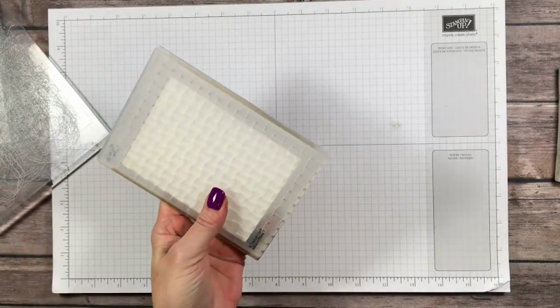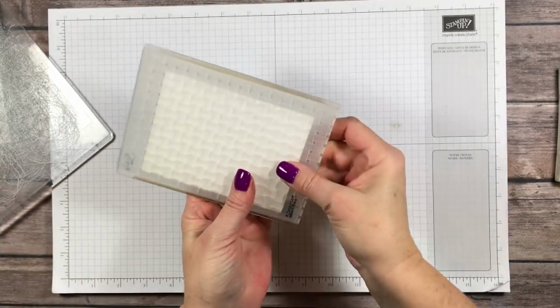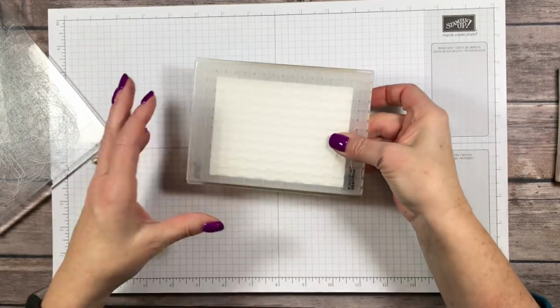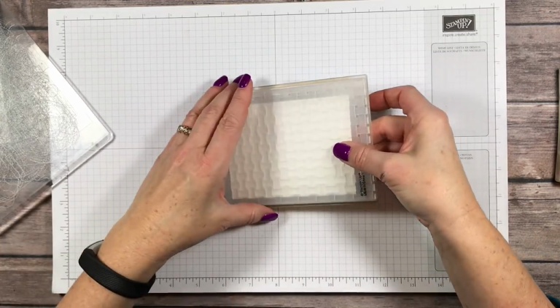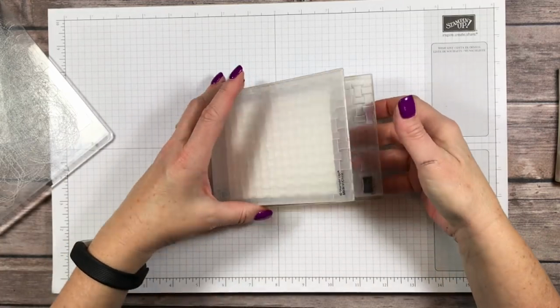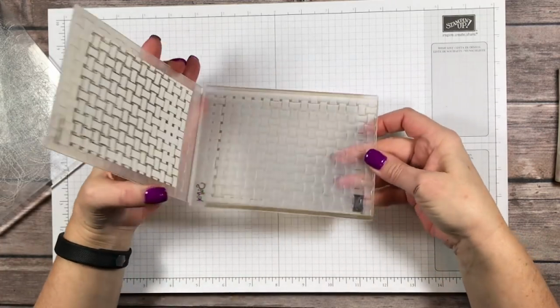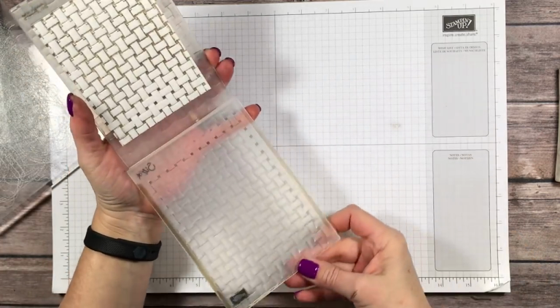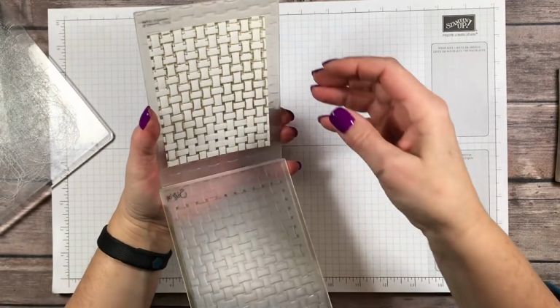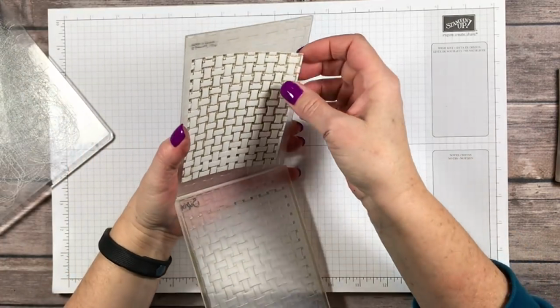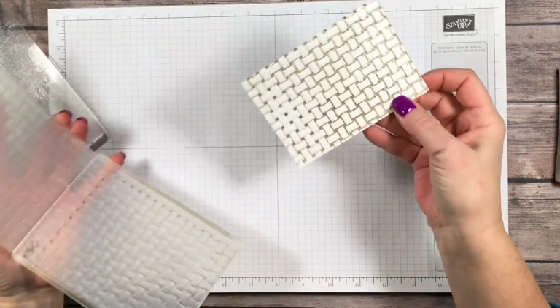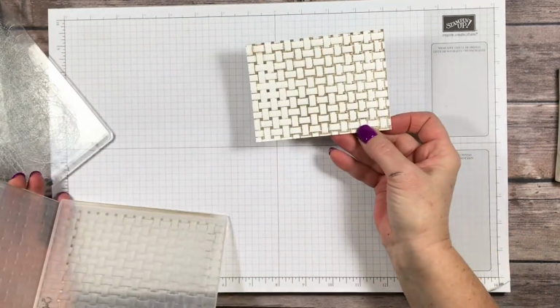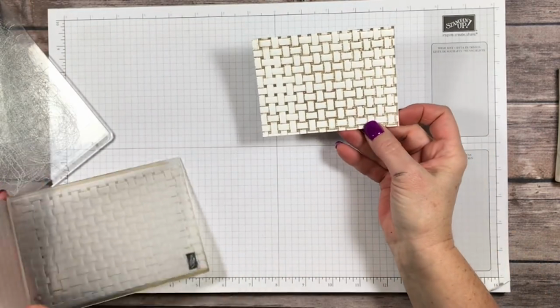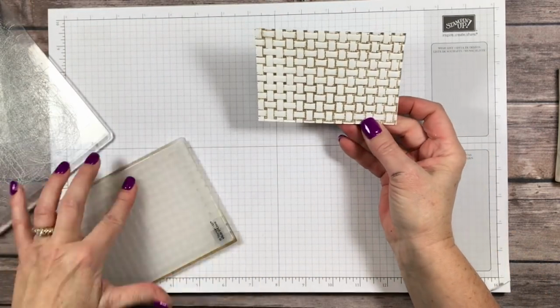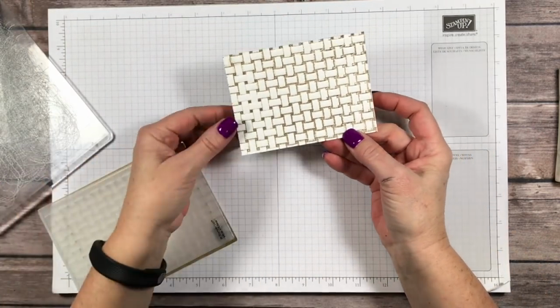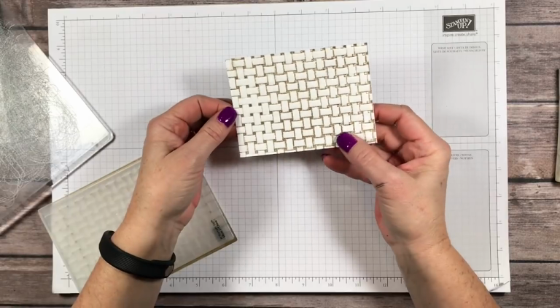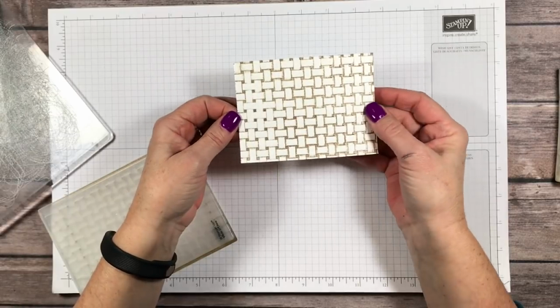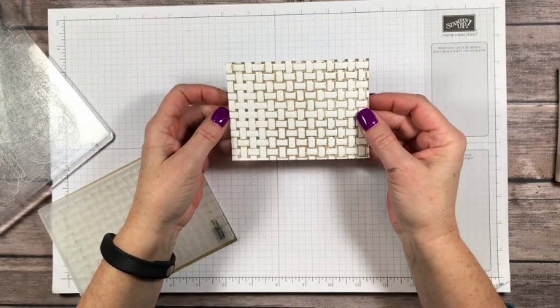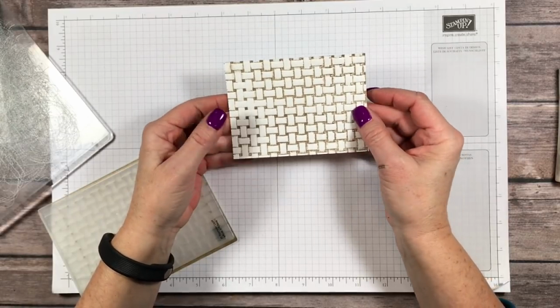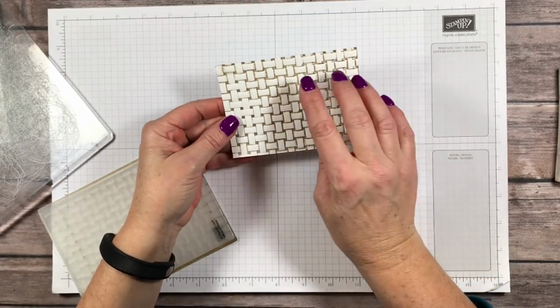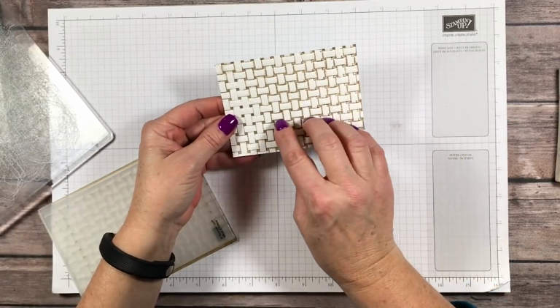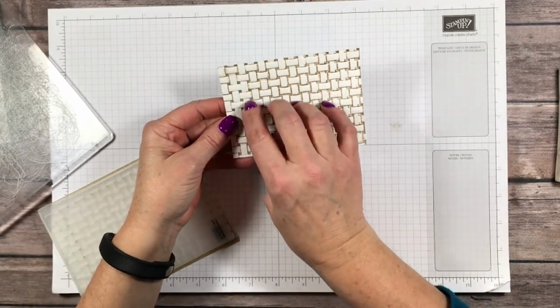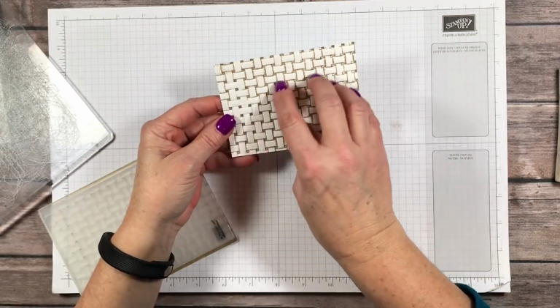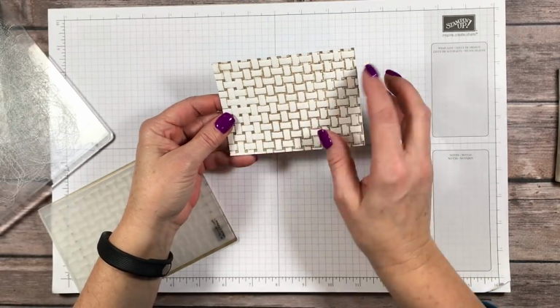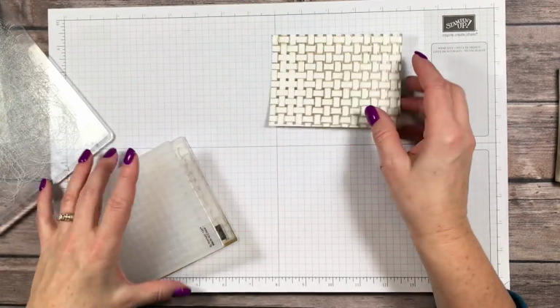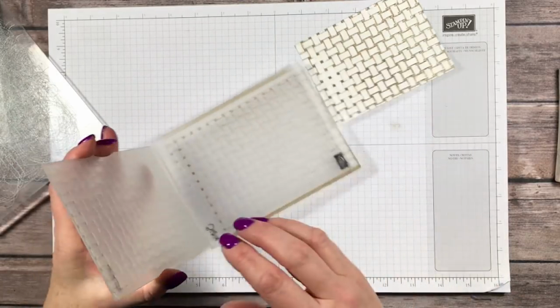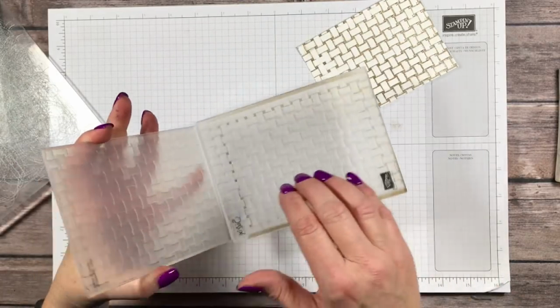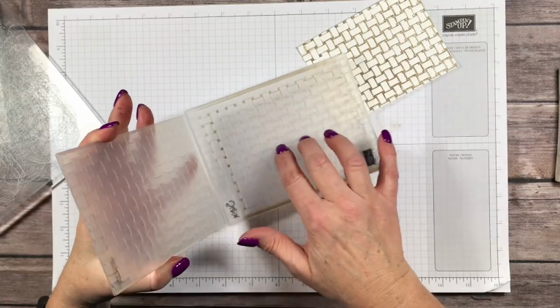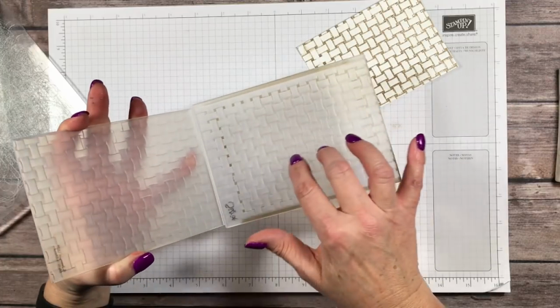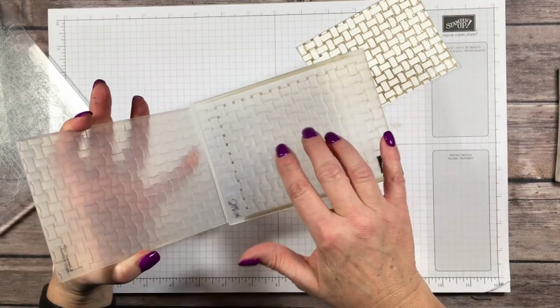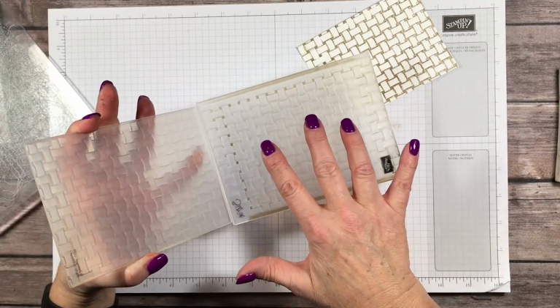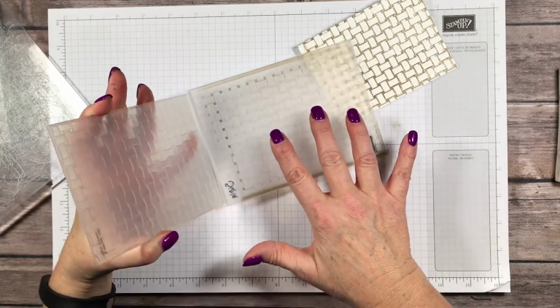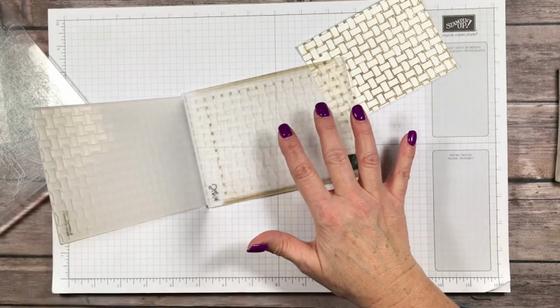Are you ready to see the magic? Here we go — look at that! Isn't that a neat effect? All I did was put ink on the raised edges of this embossing folder.